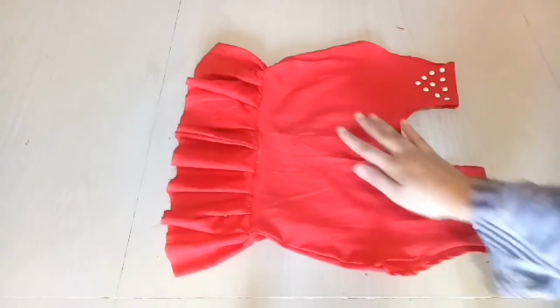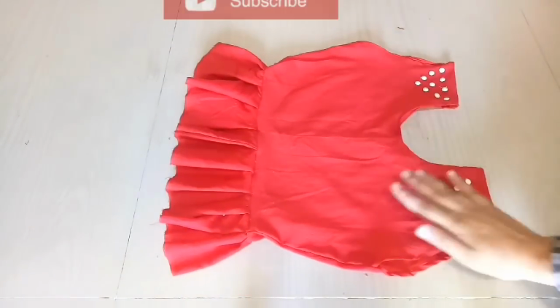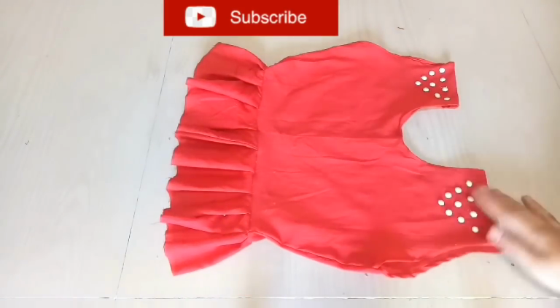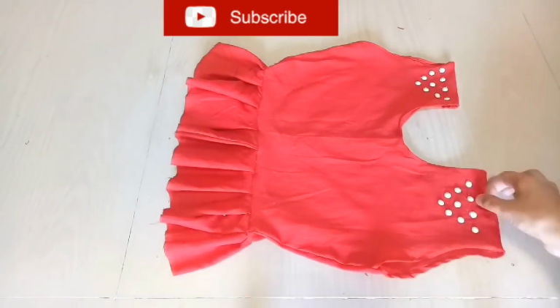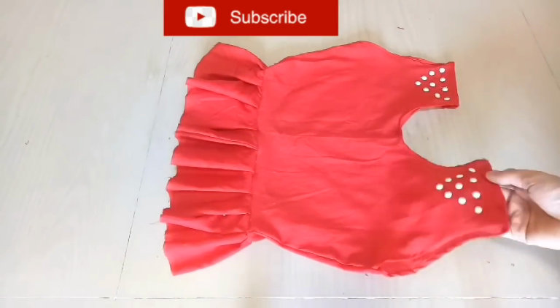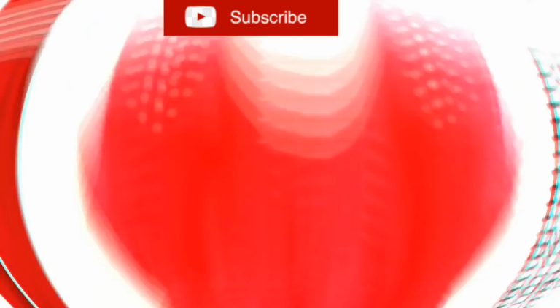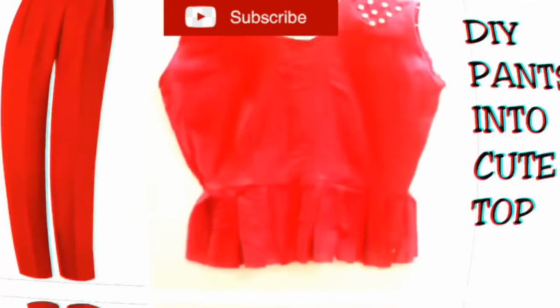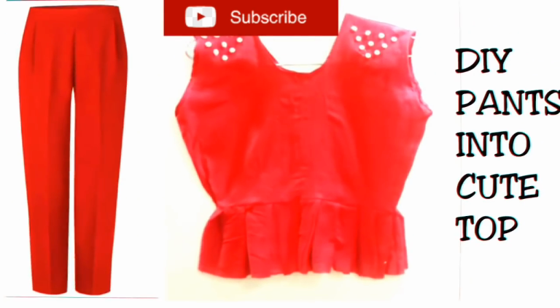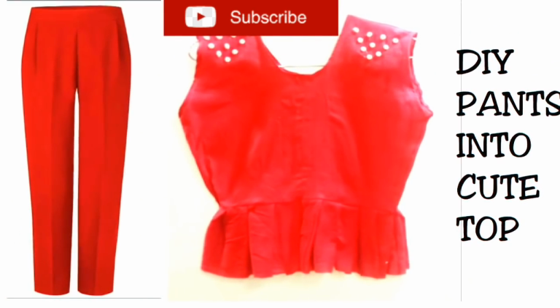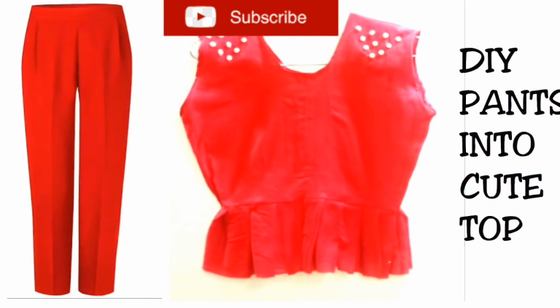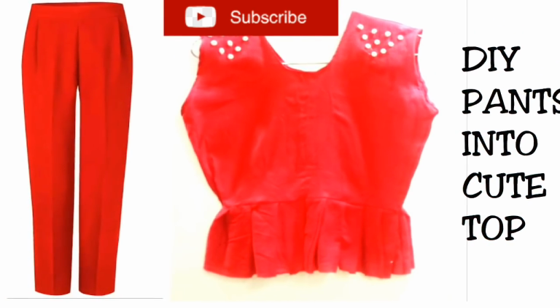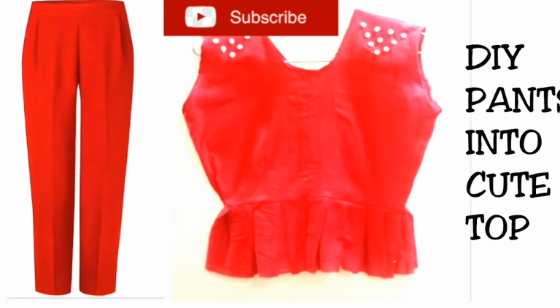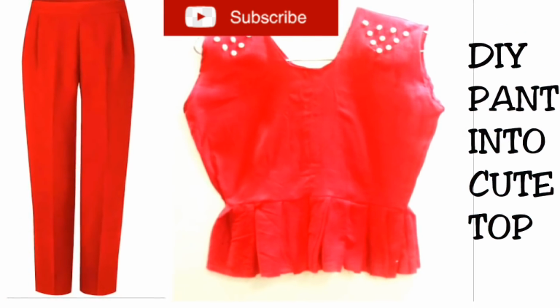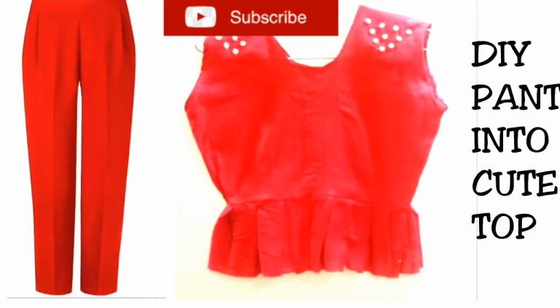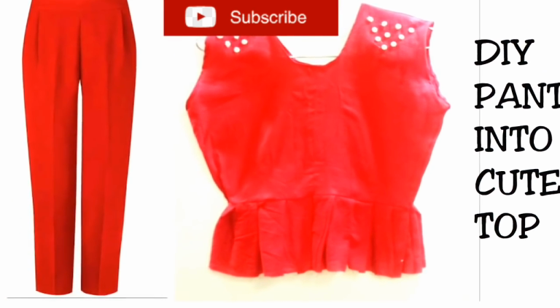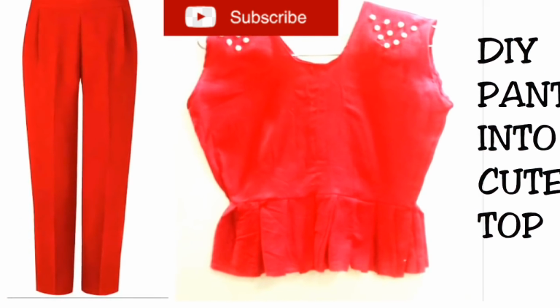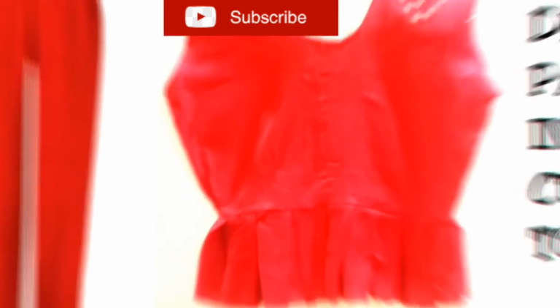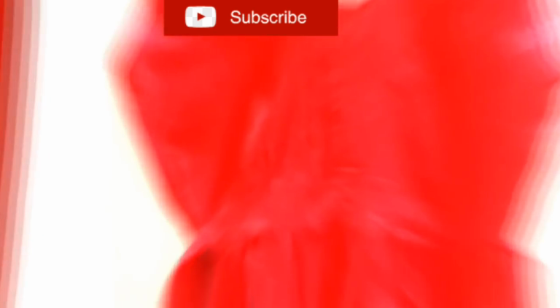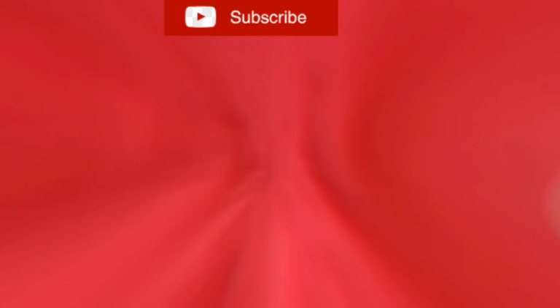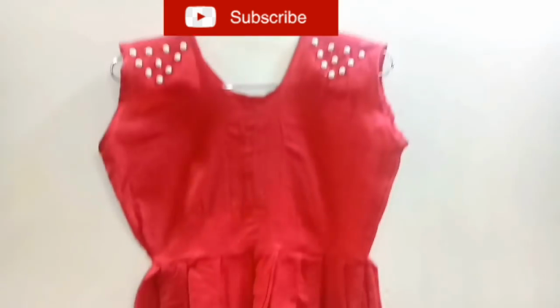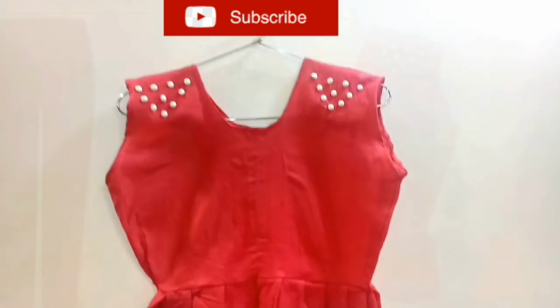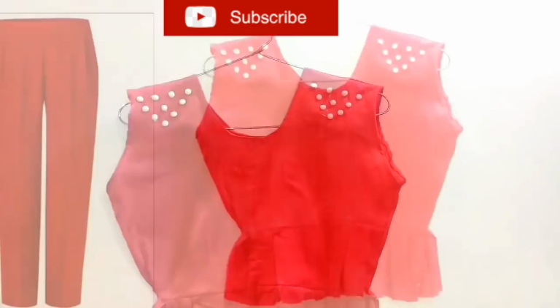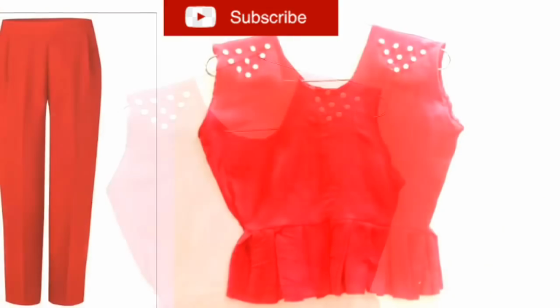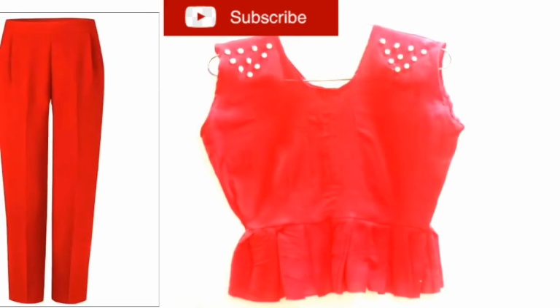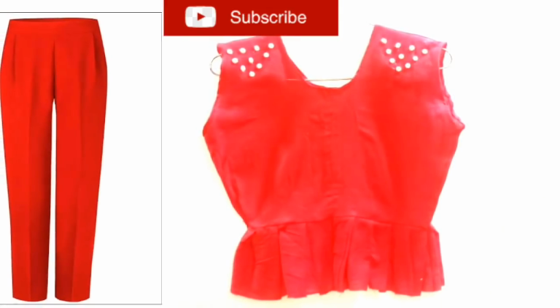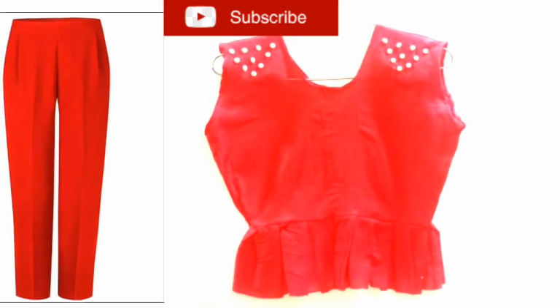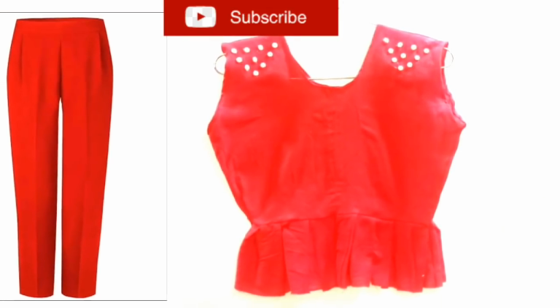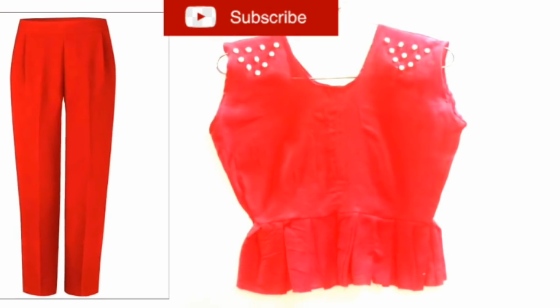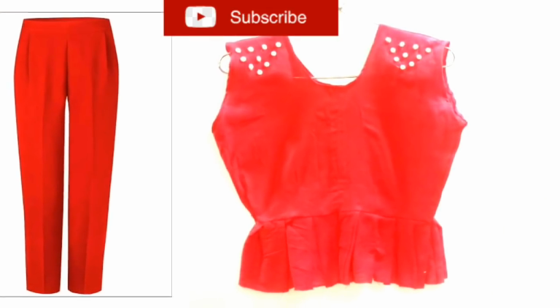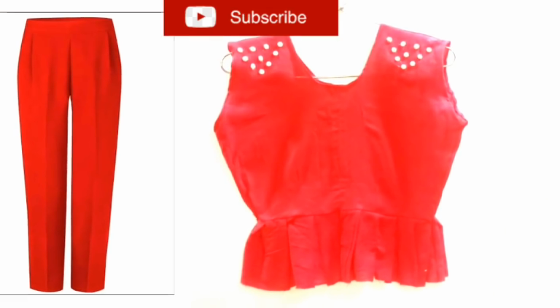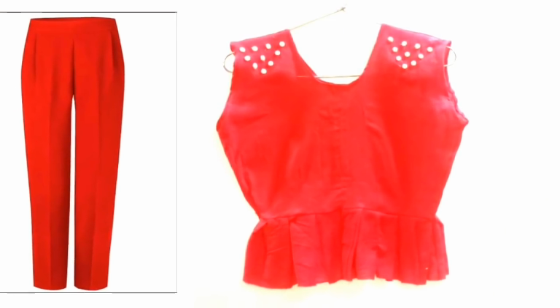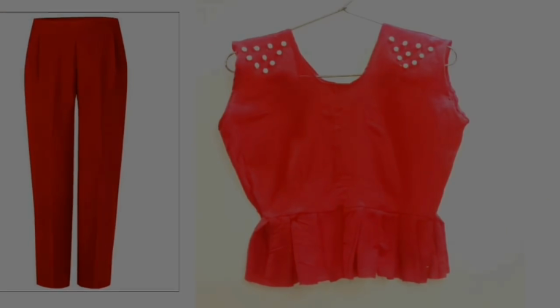If you haven't subscribed to my channel, please subscribe and press the bell icon so you don't miss anything. Now let's get started.